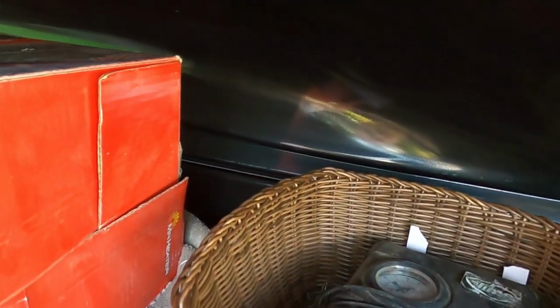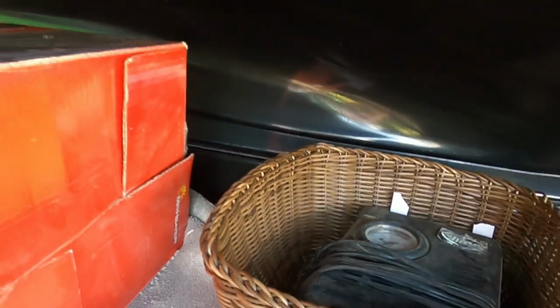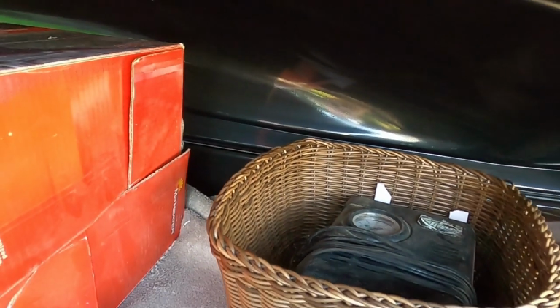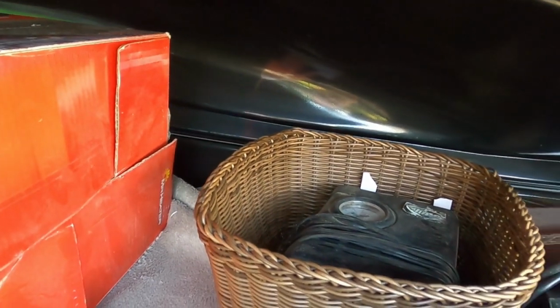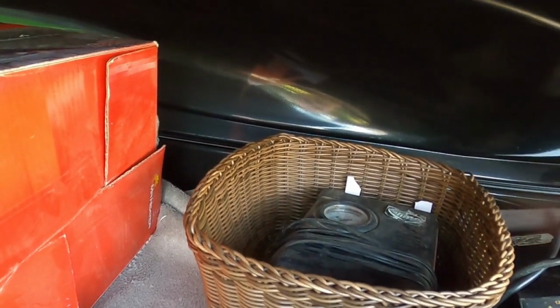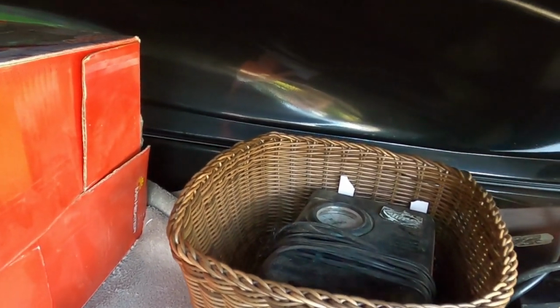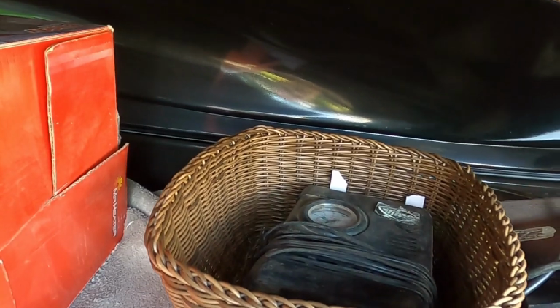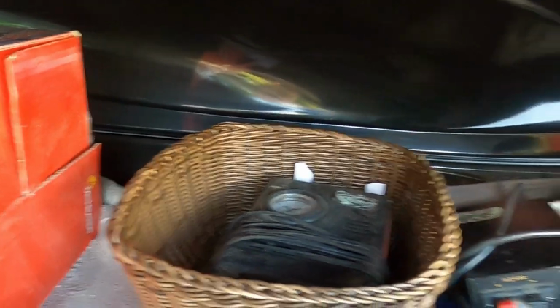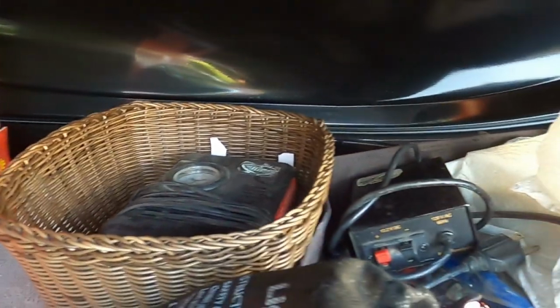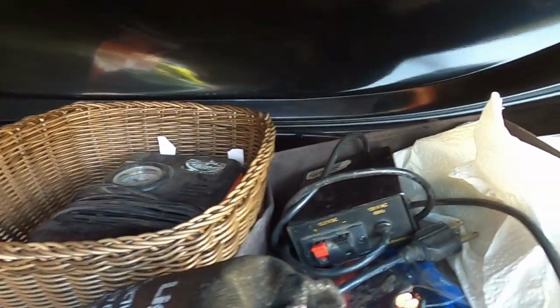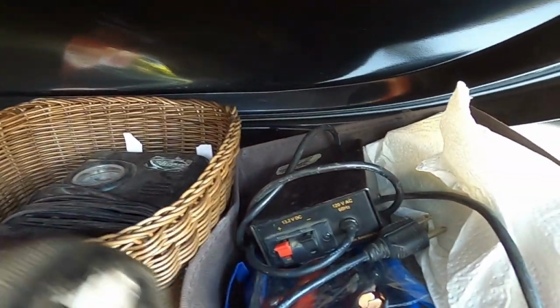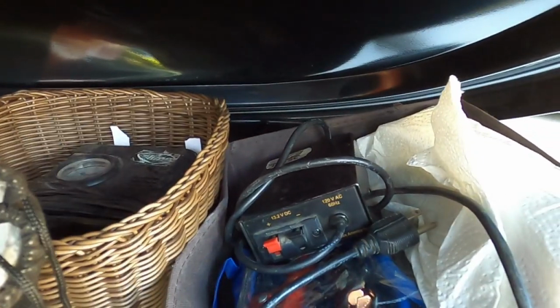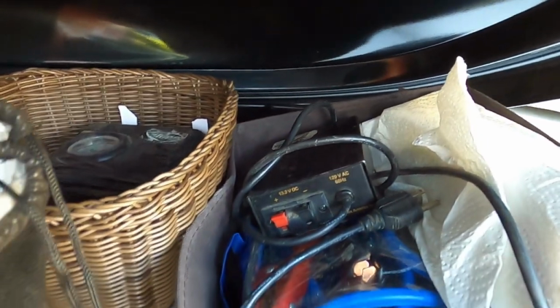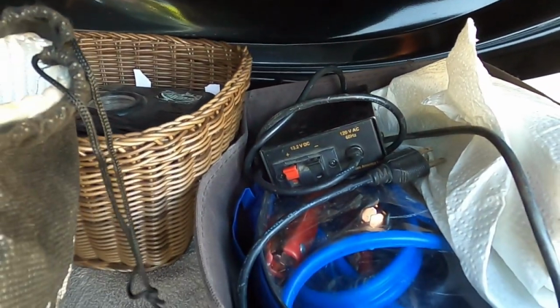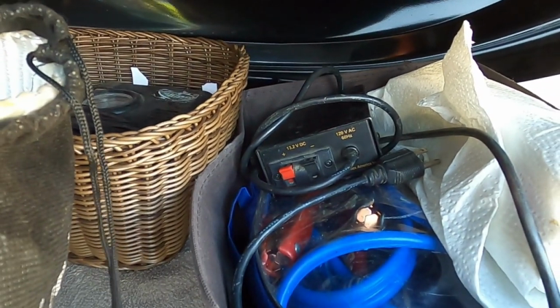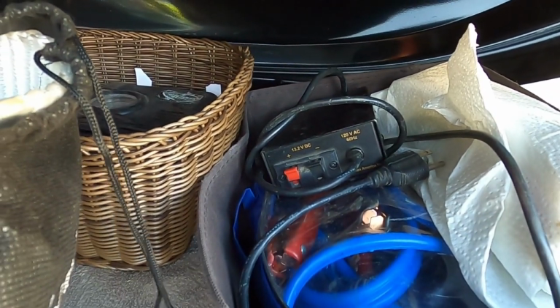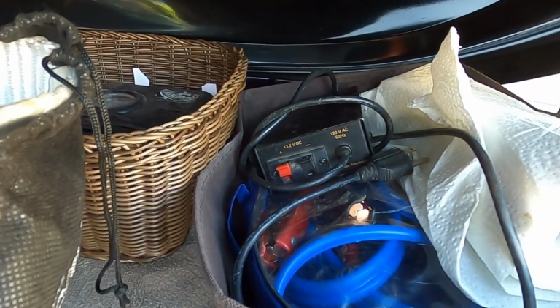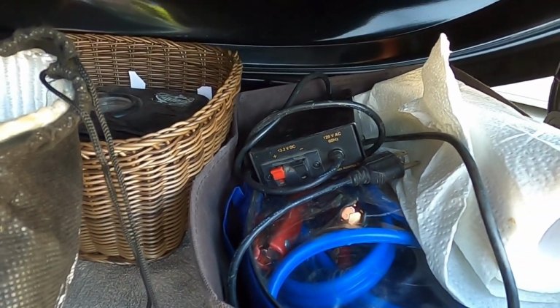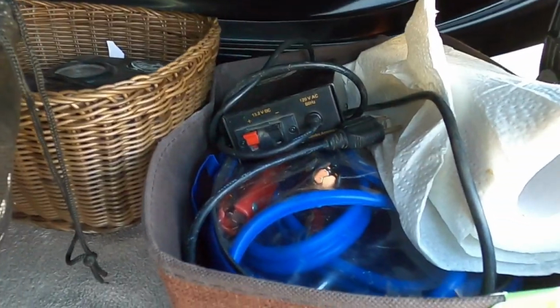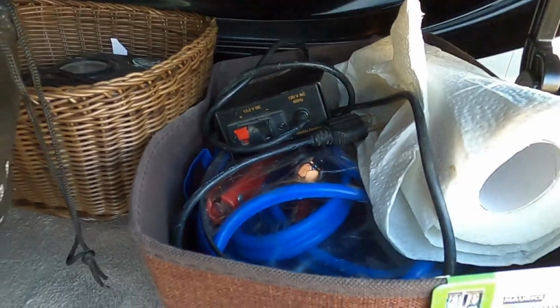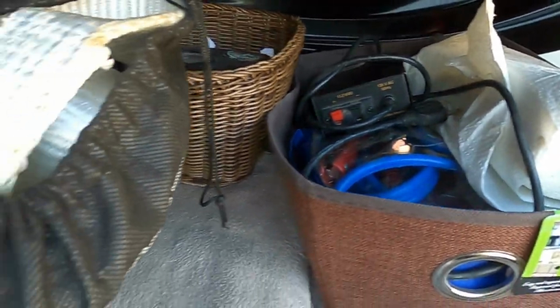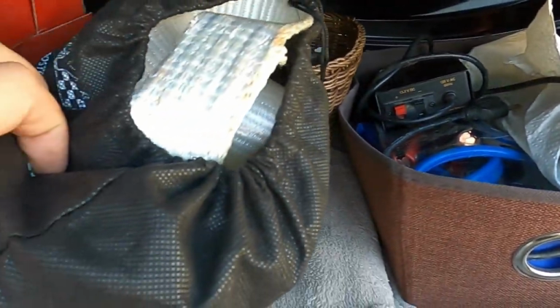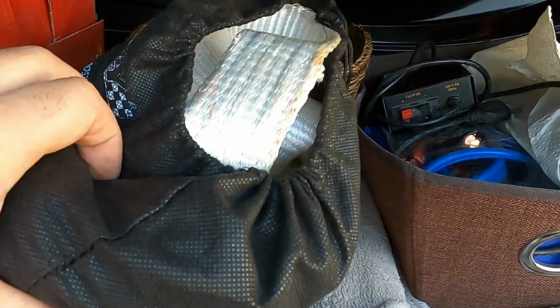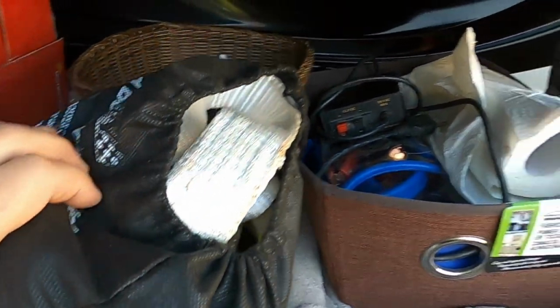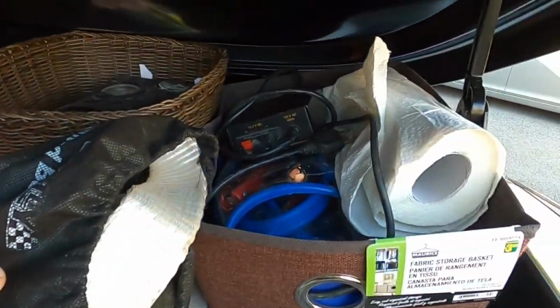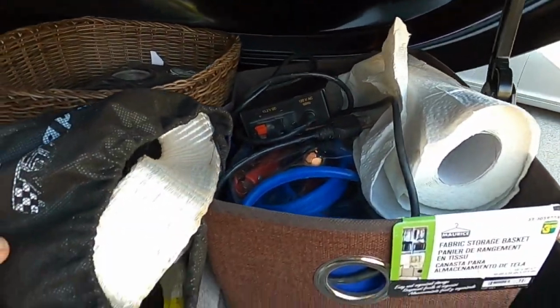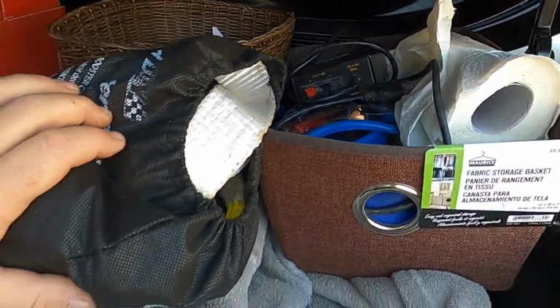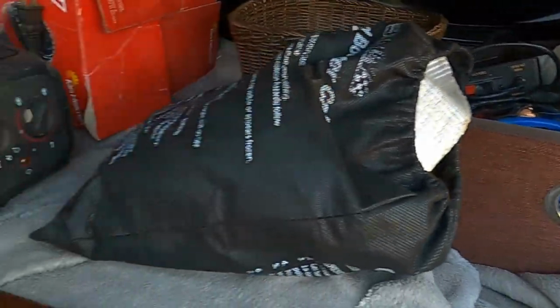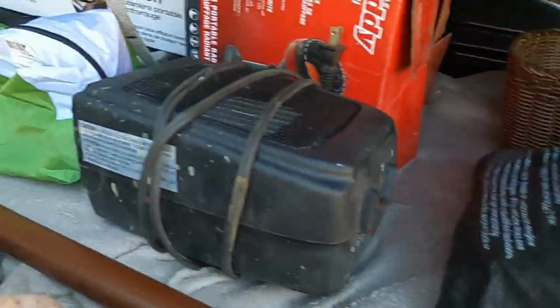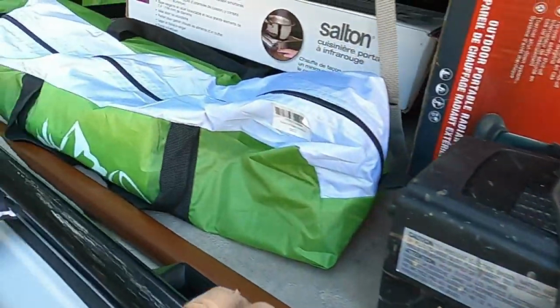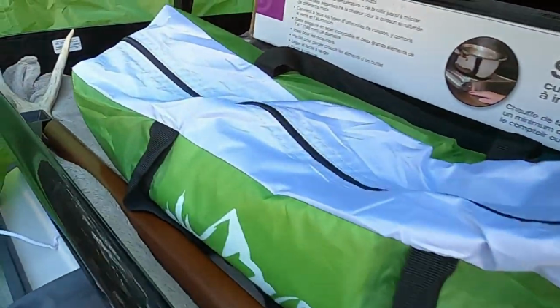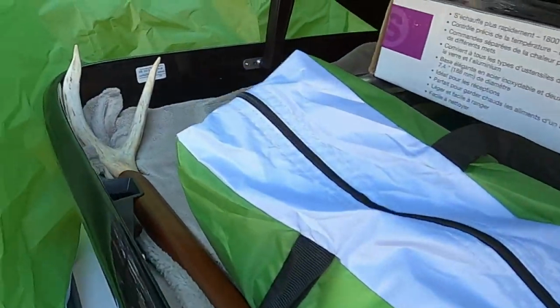Emergency supplies: got the air pump, 12-volt booster cables, tow strap. I tend to take more than I really need, but we'll see how it goes.